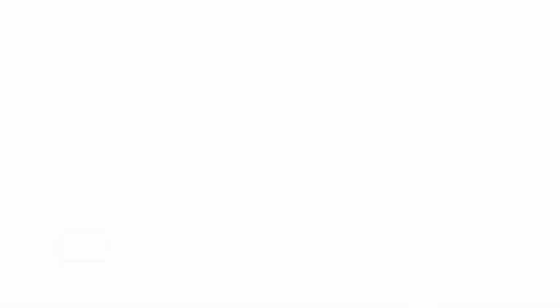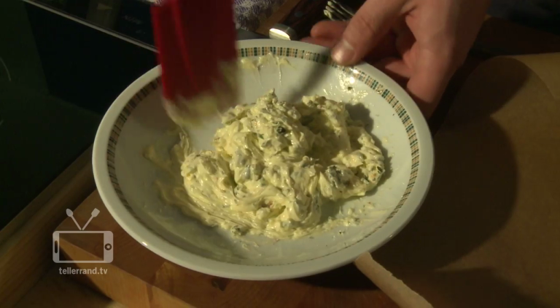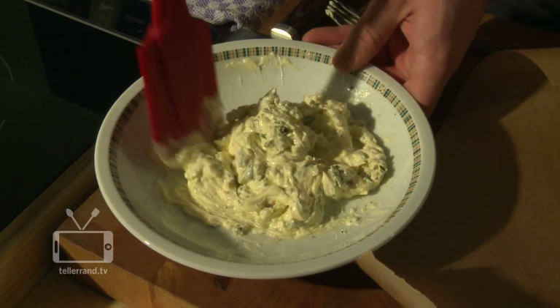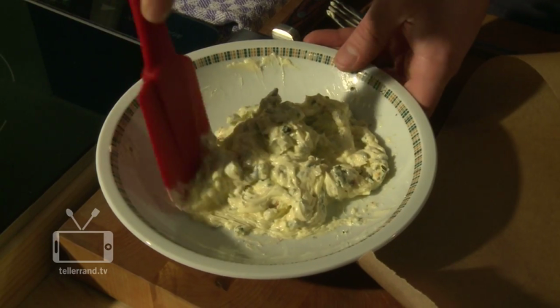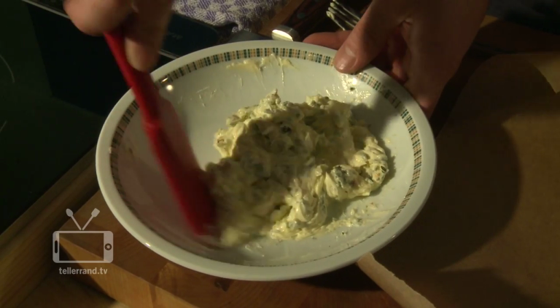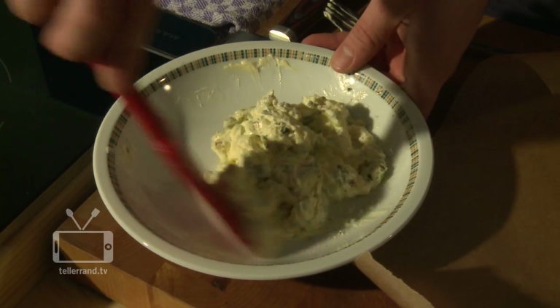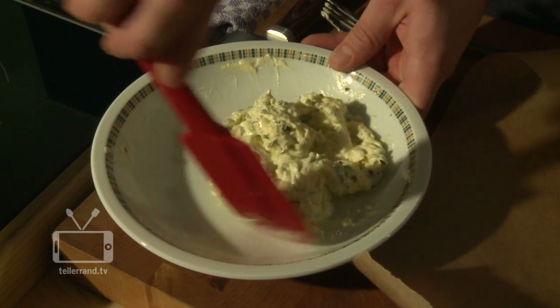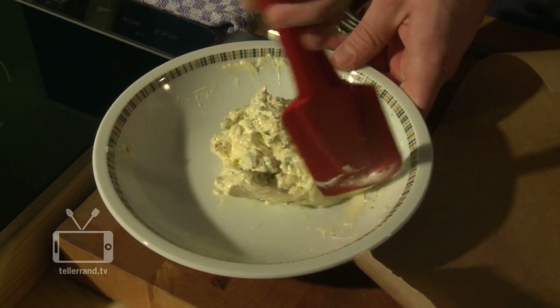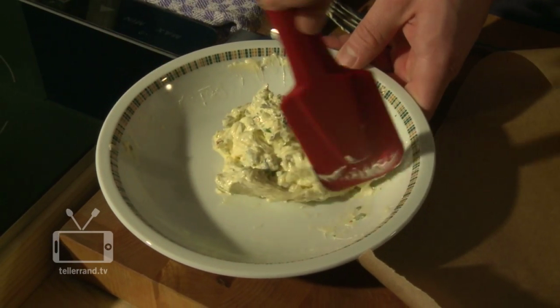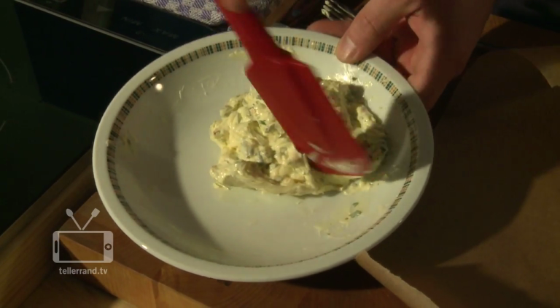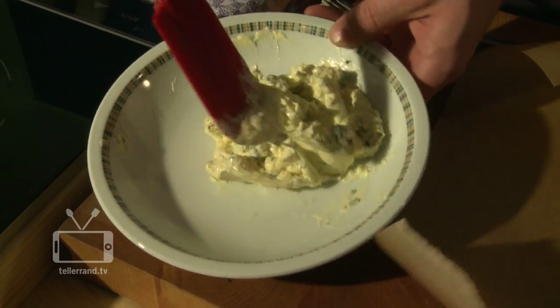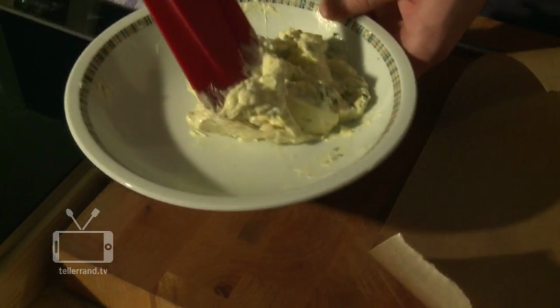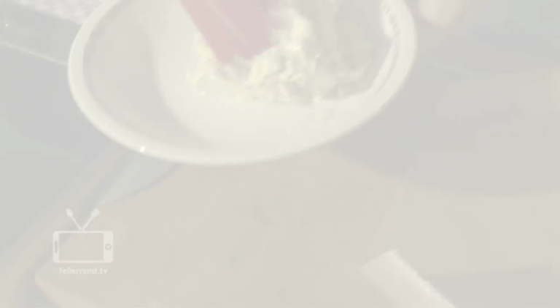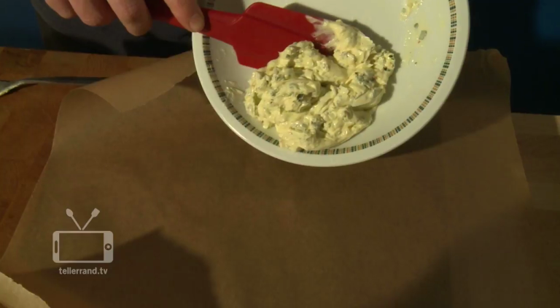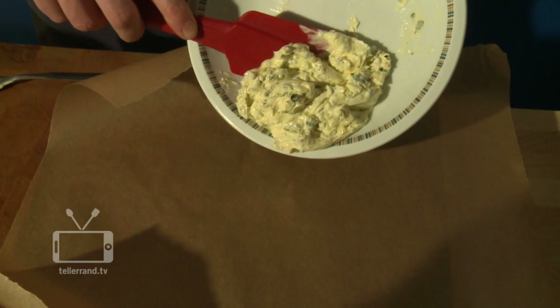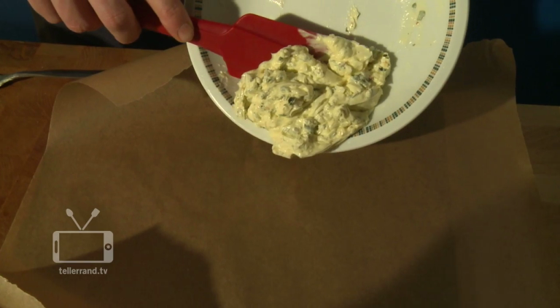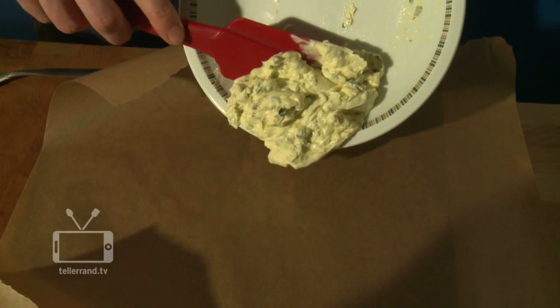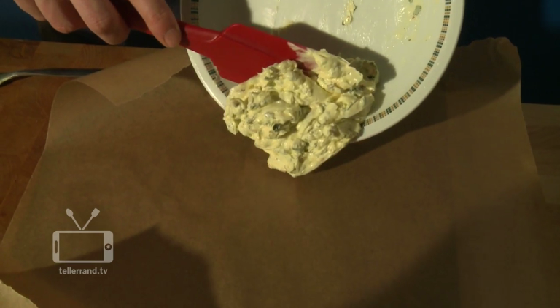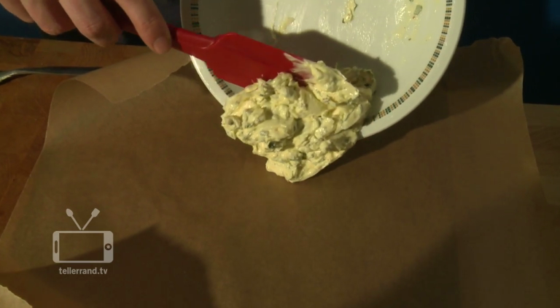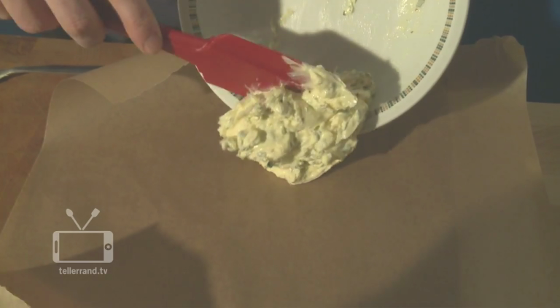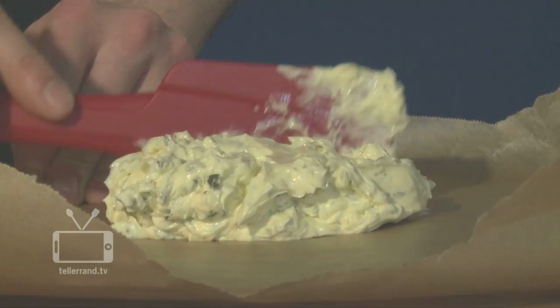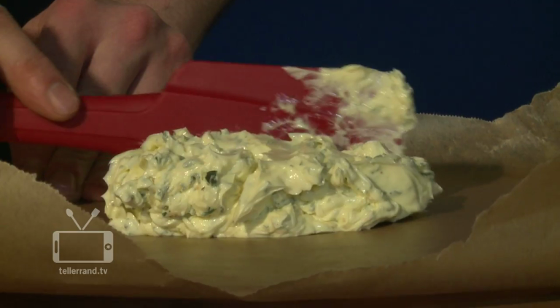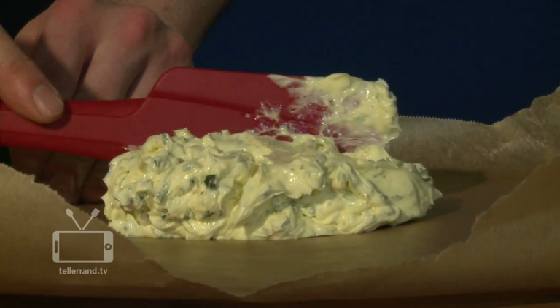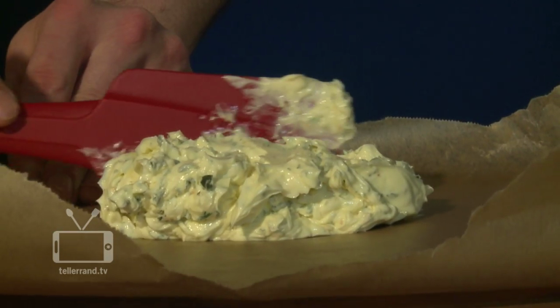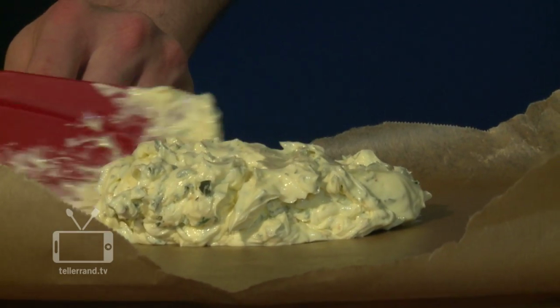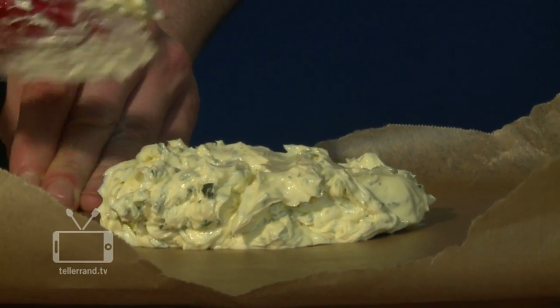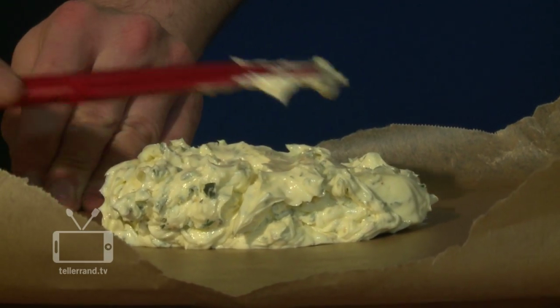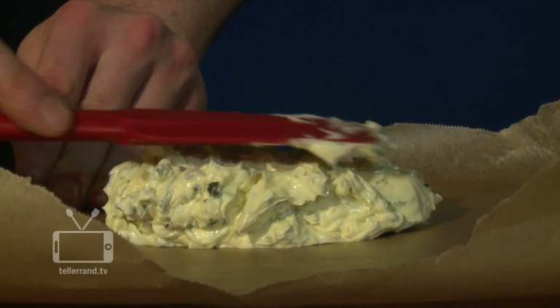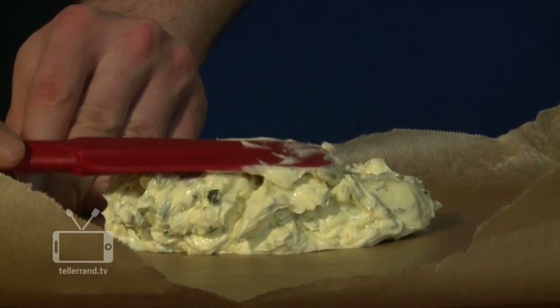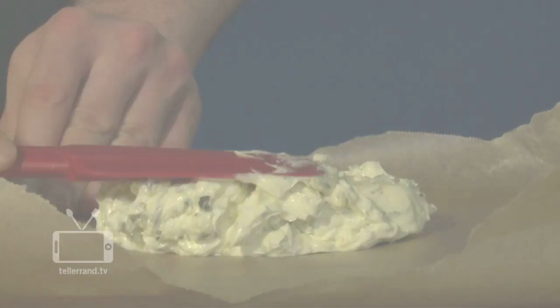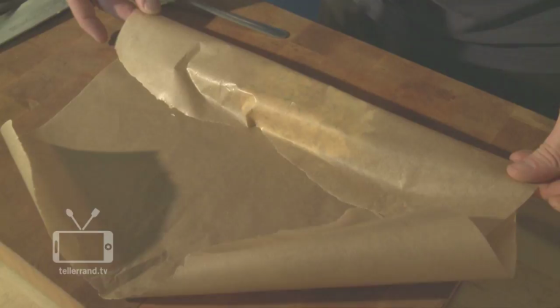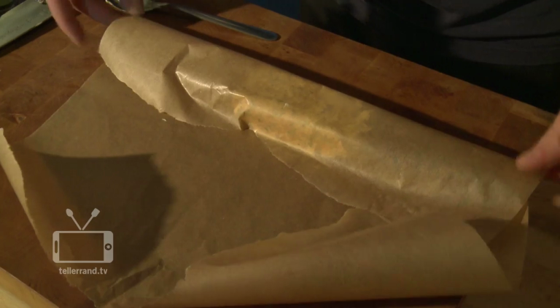Now we are nearly finished. We use a sheet of baking paper and bring it into shape. That way we can cut later some nice slices for our steak or grilled veggies or whatever you like.